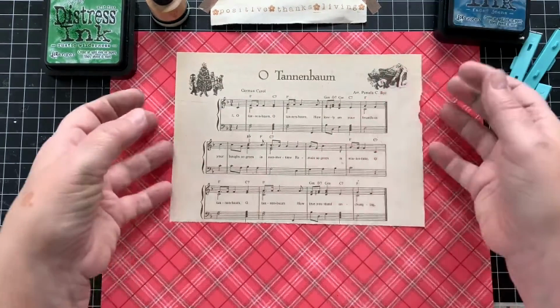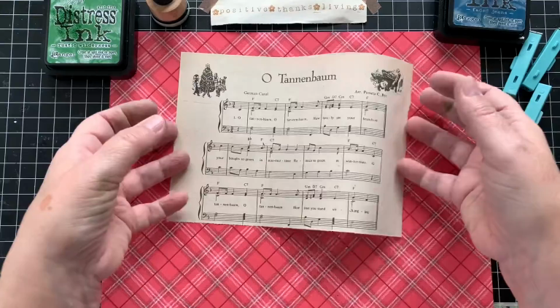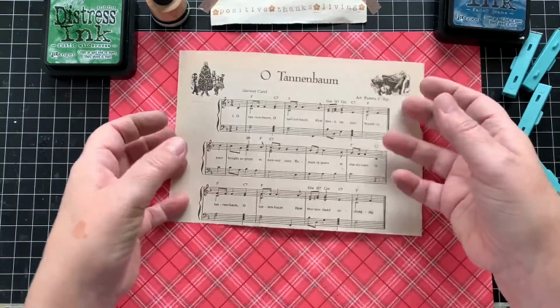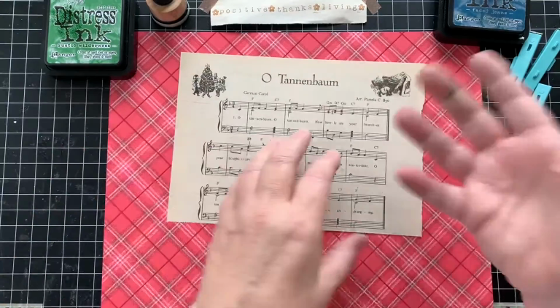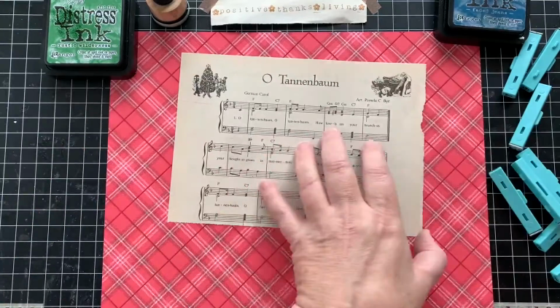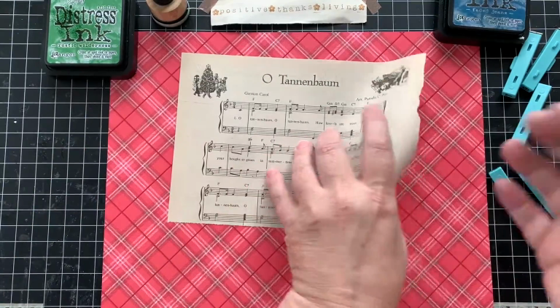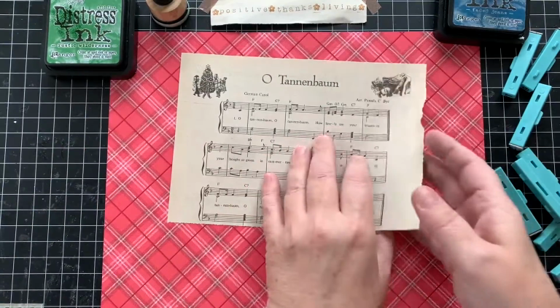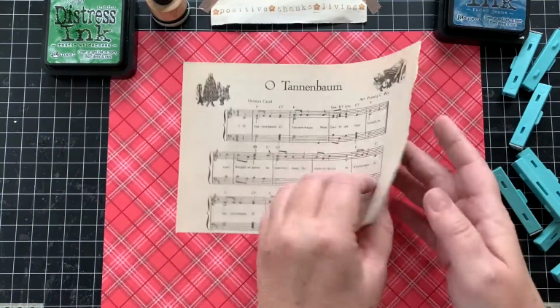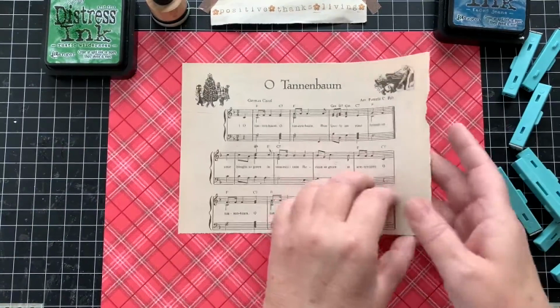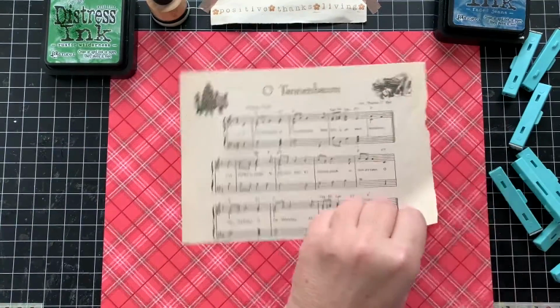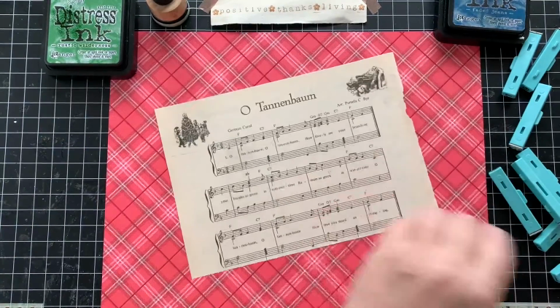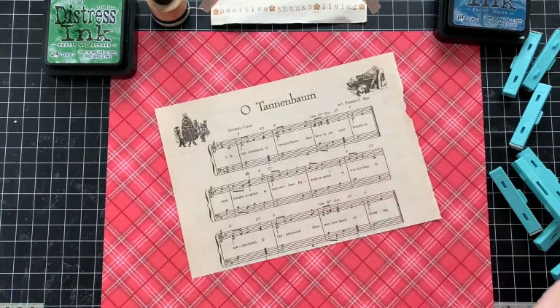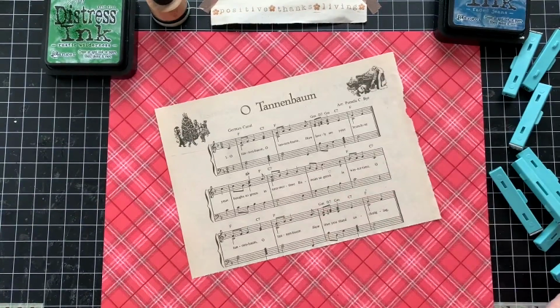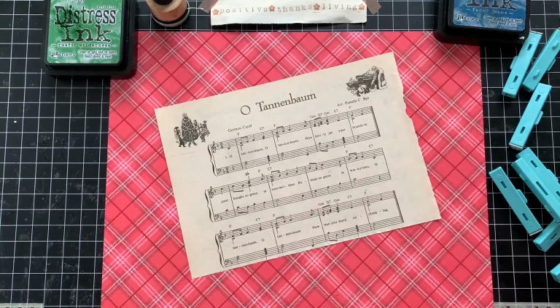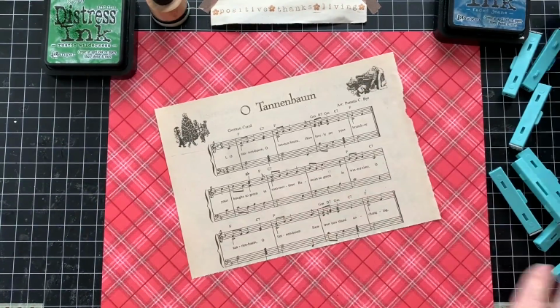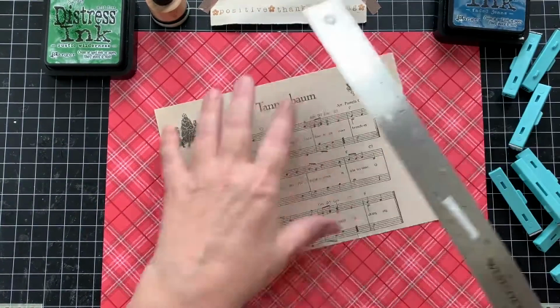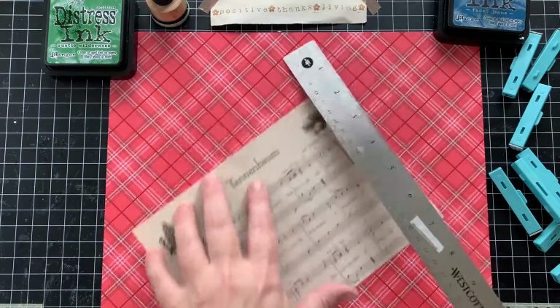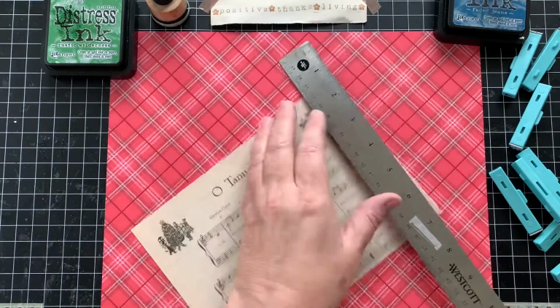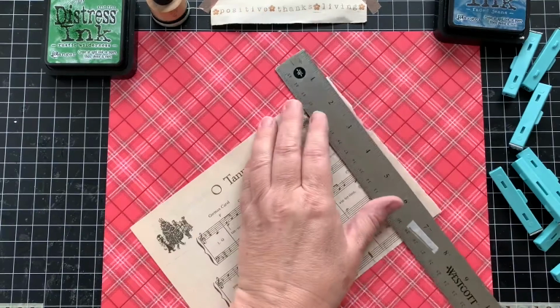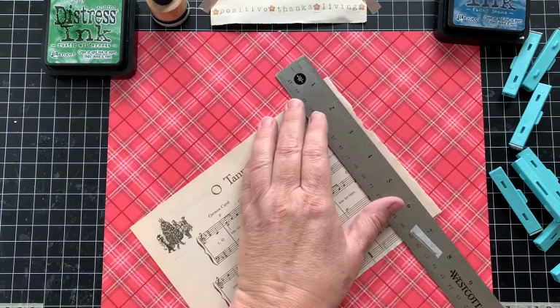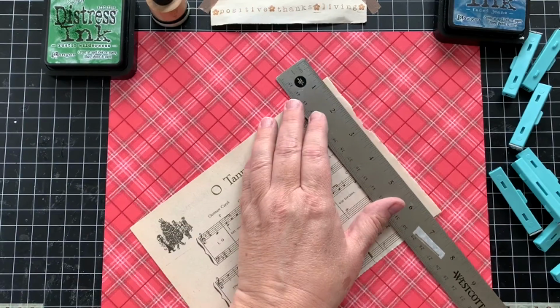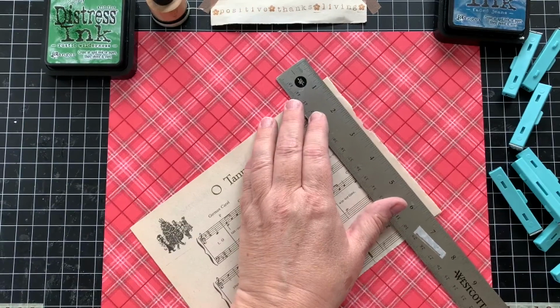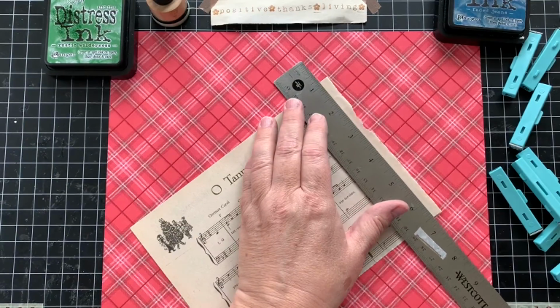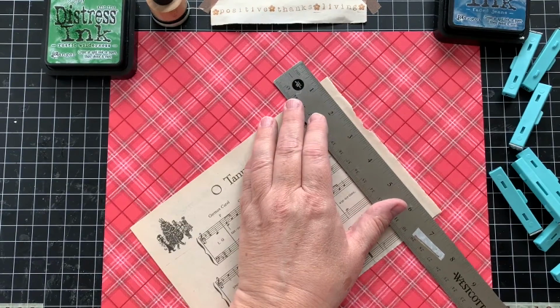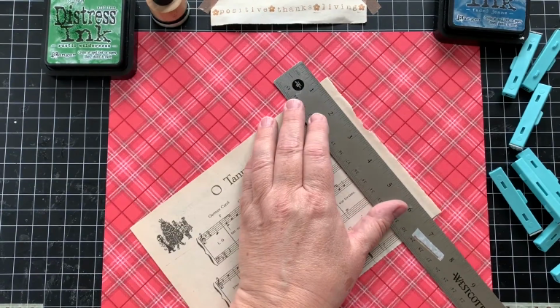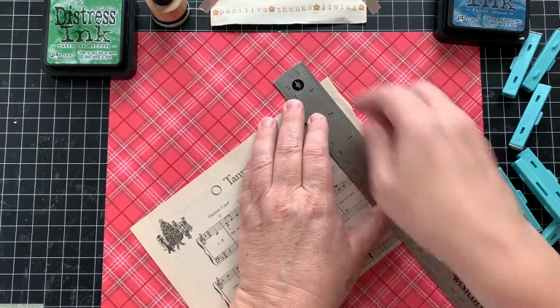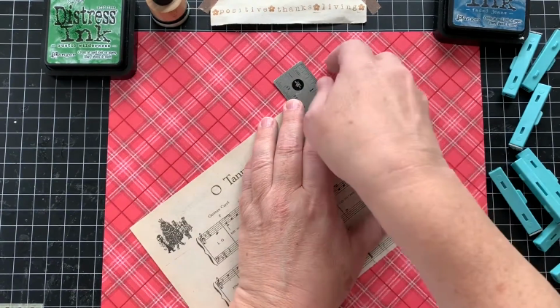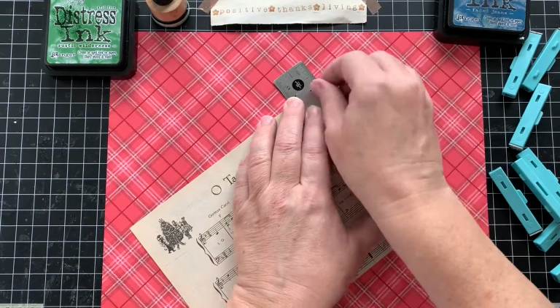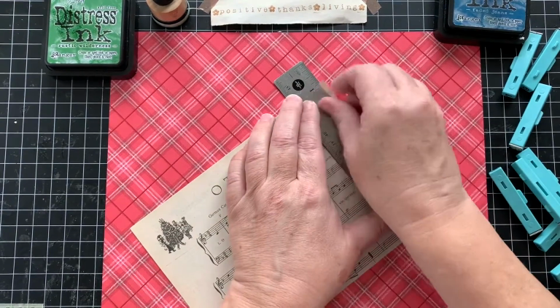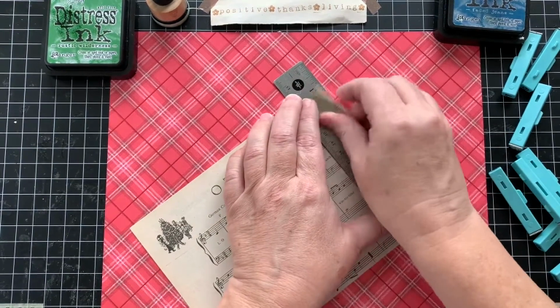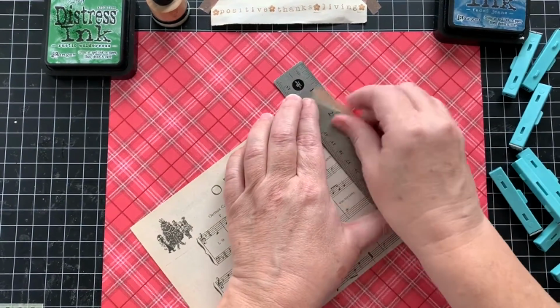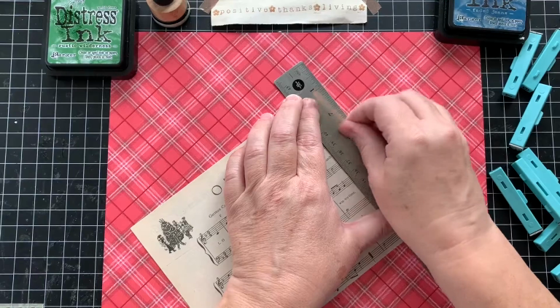So I'll show you very quickly how I did it. Step one: I wanted to take the edge and make this as even as possible, so I'll just rip that.